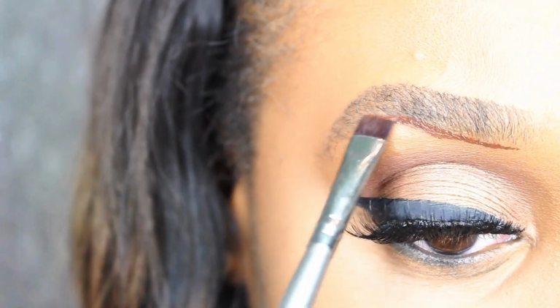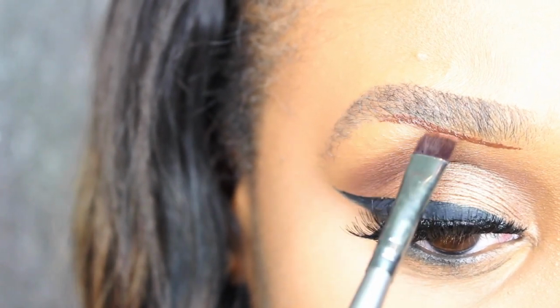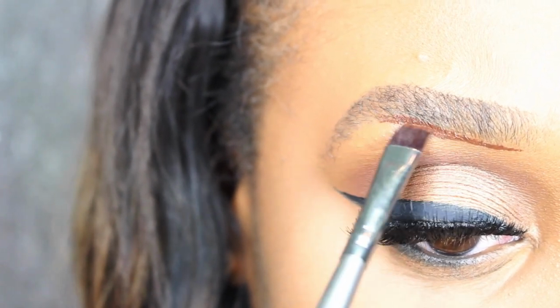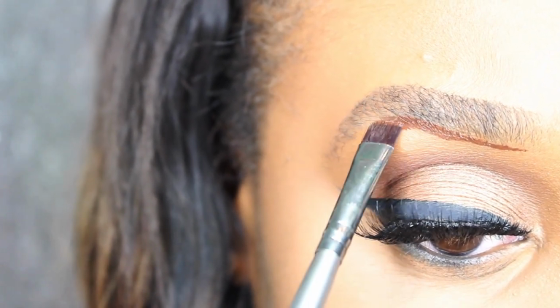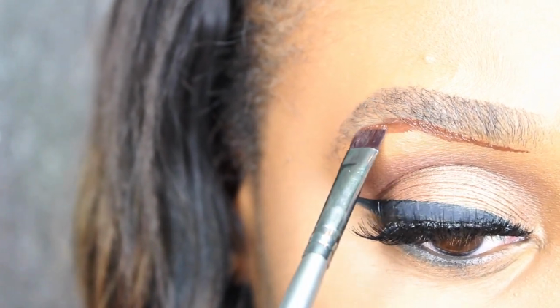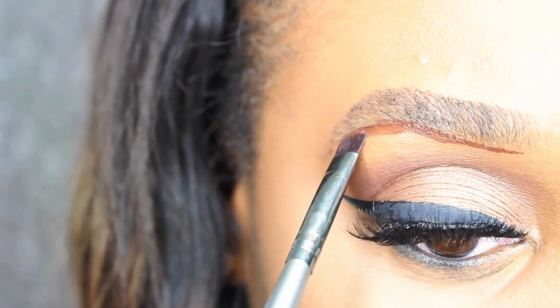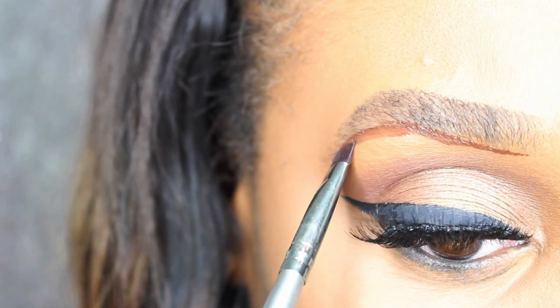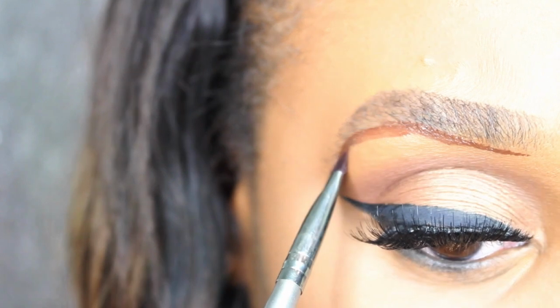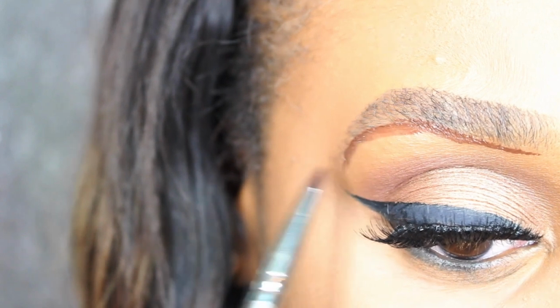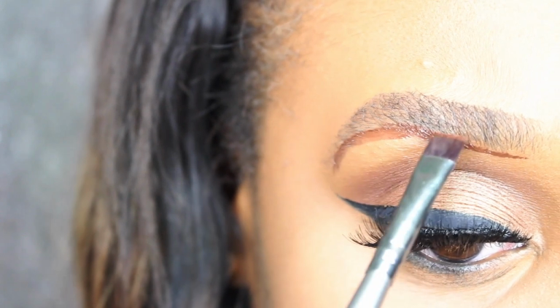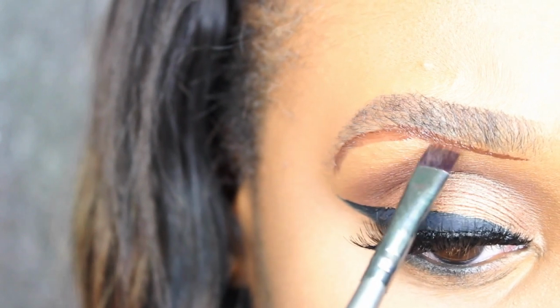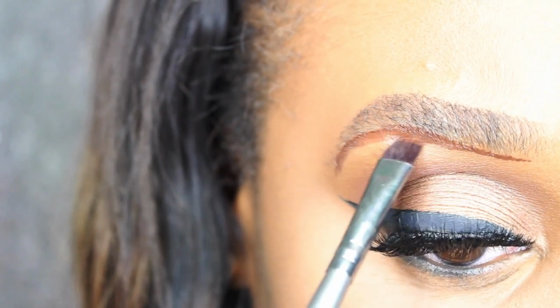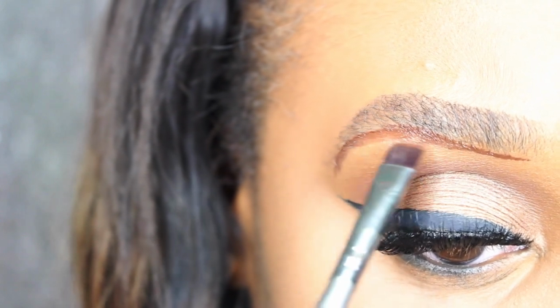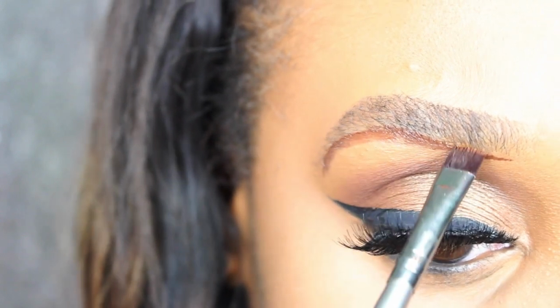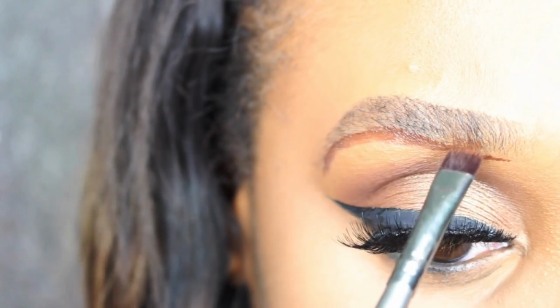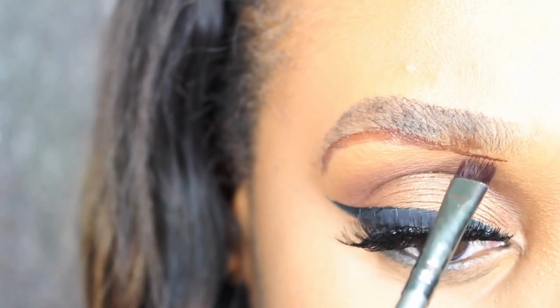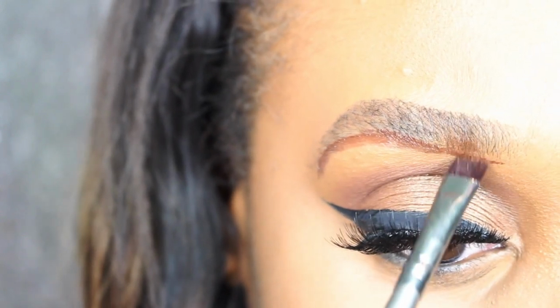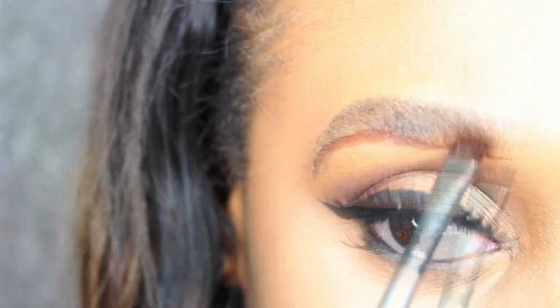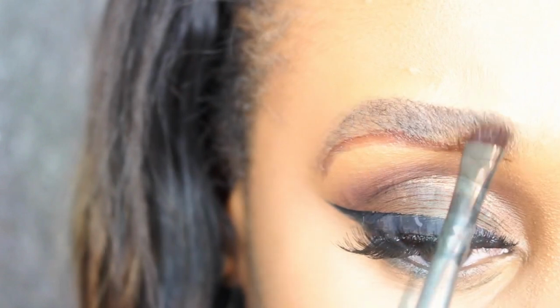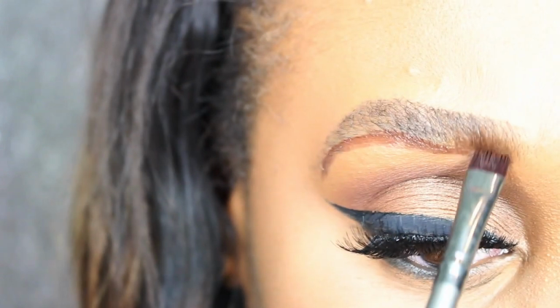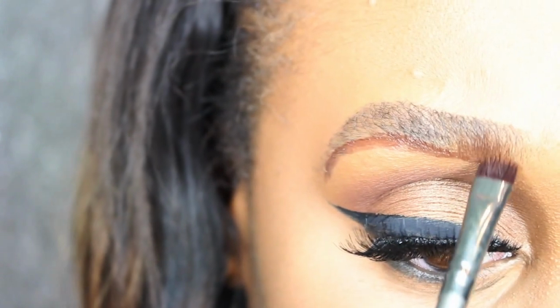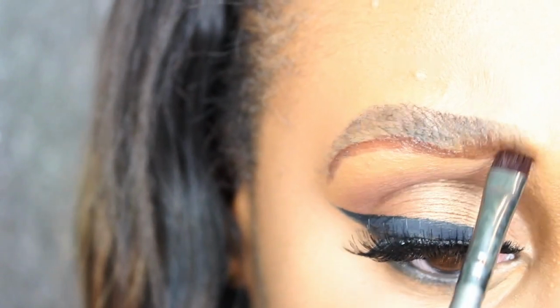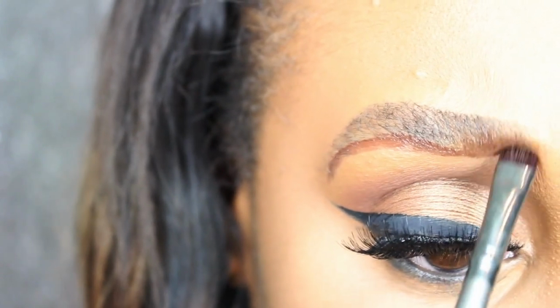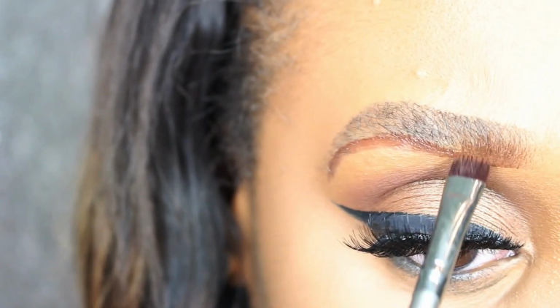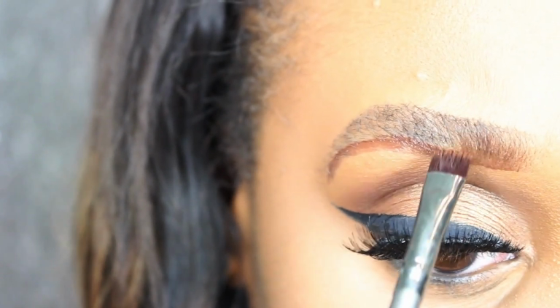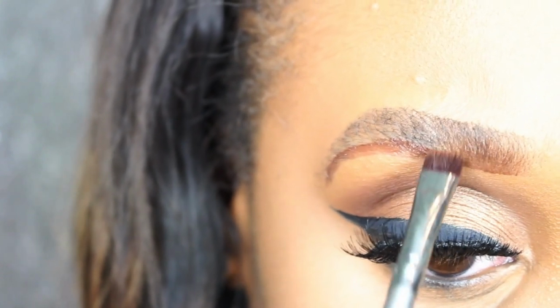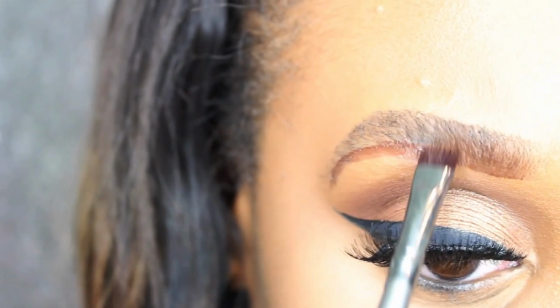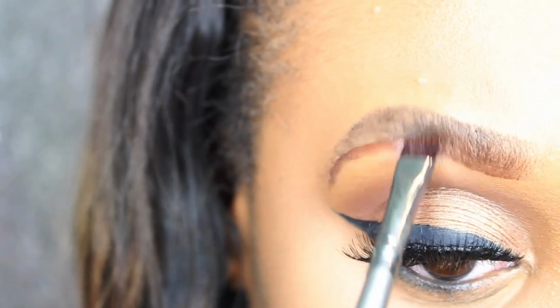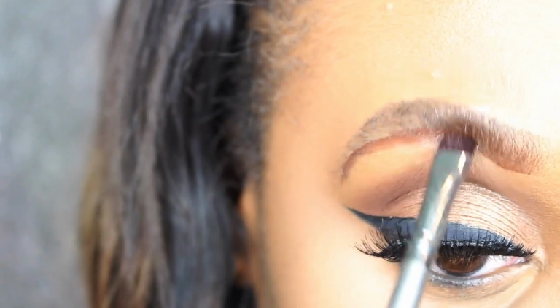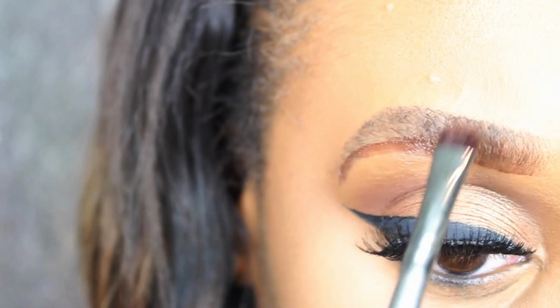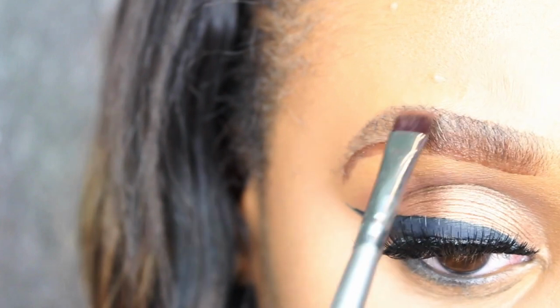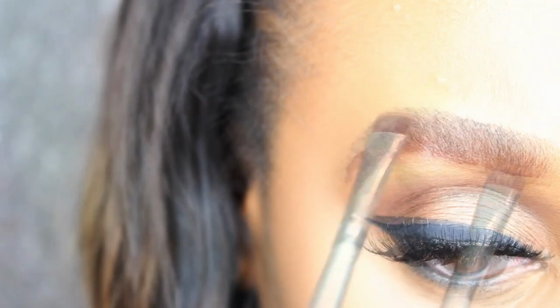I'm just going to place a little of the NW 58 onto the brush and simply outline my brow, then blend that in giving it a nice, natural look.